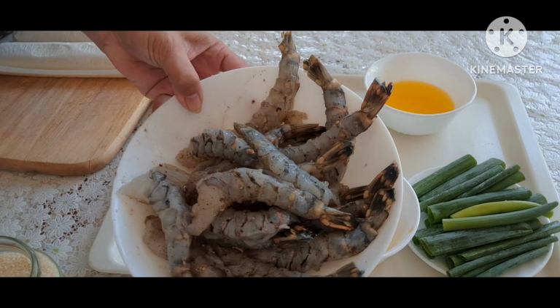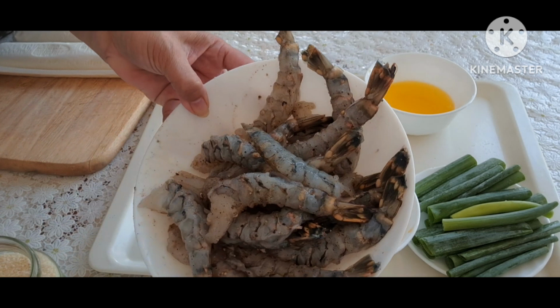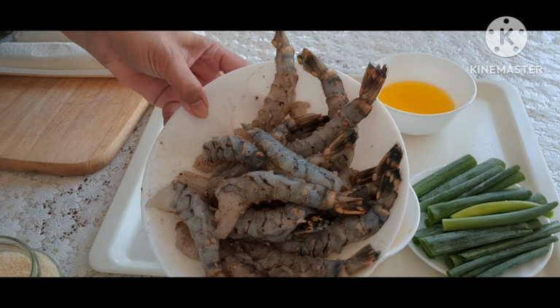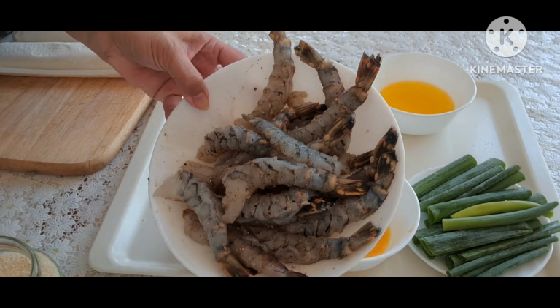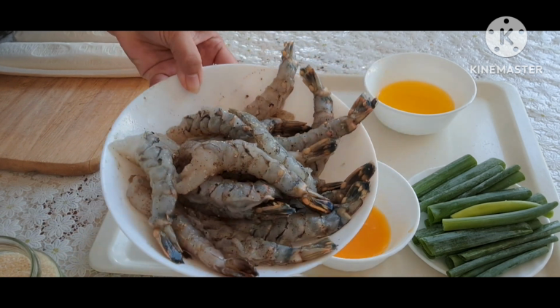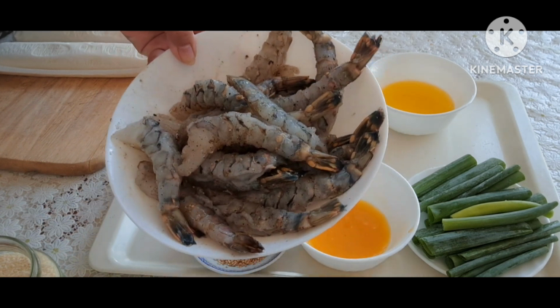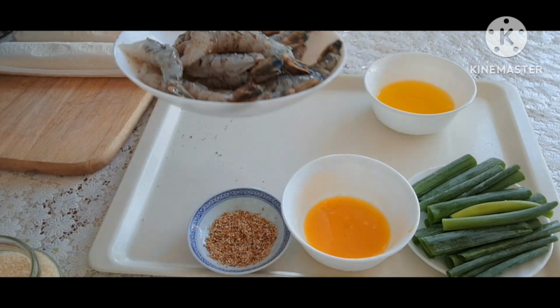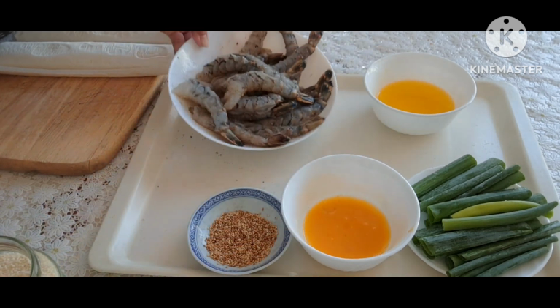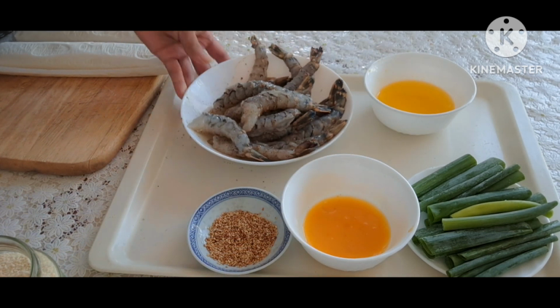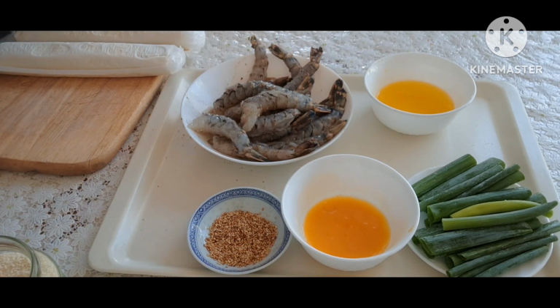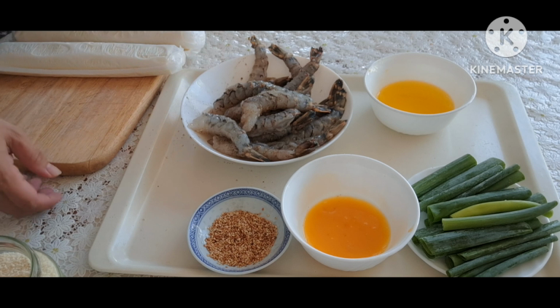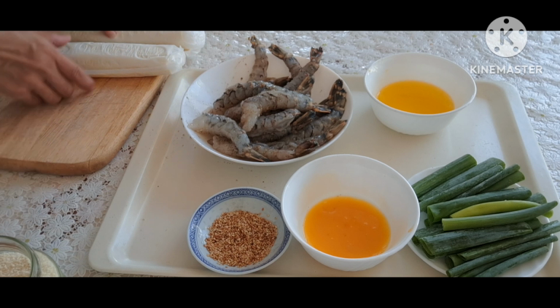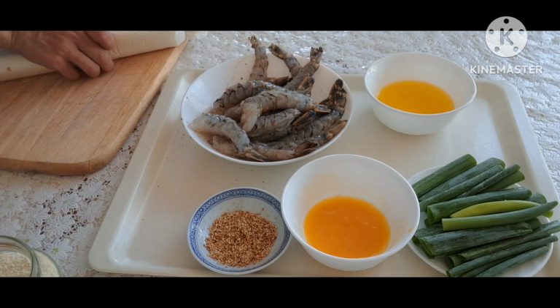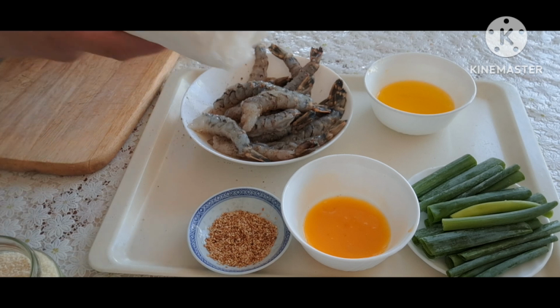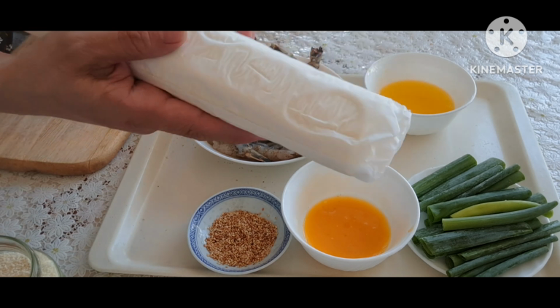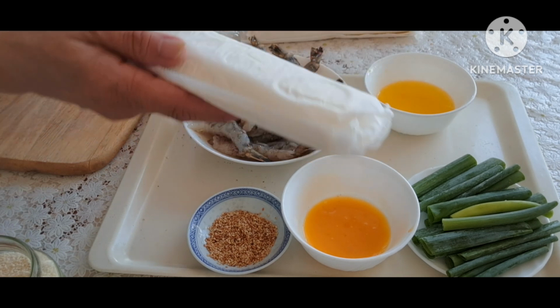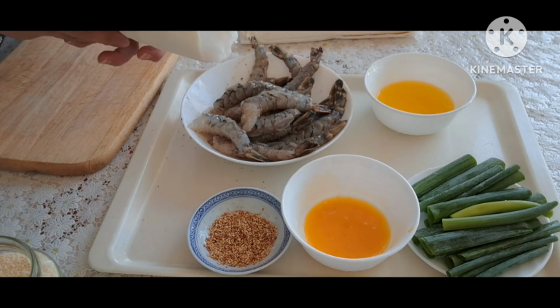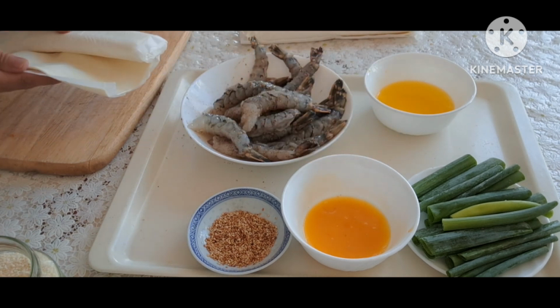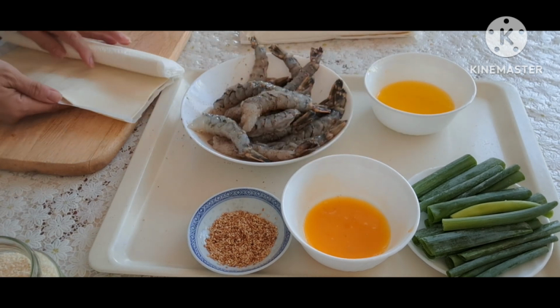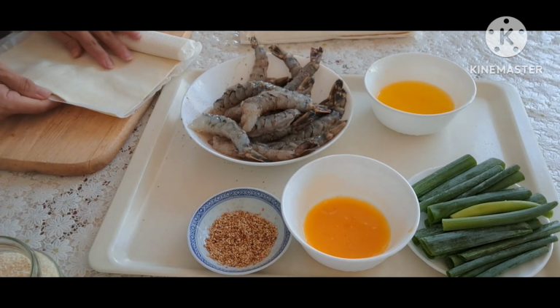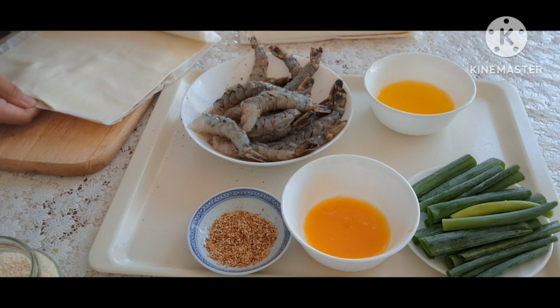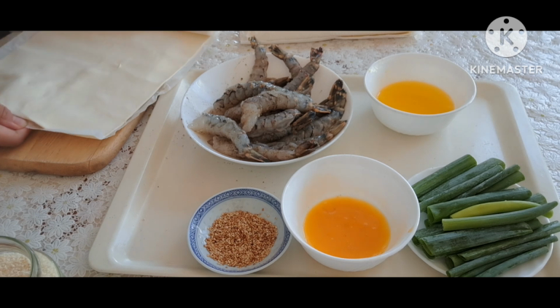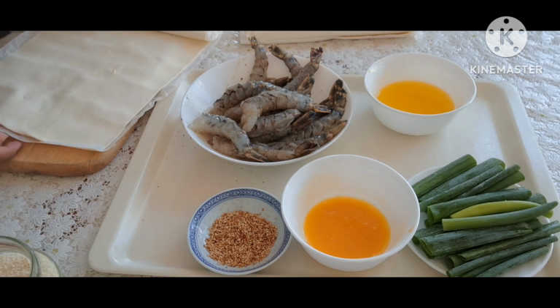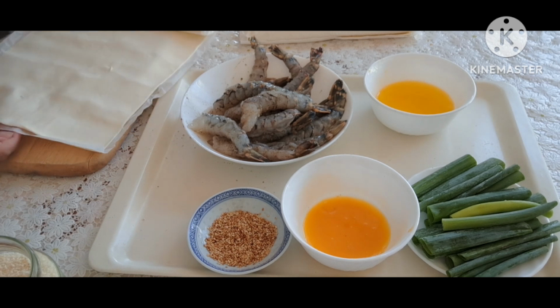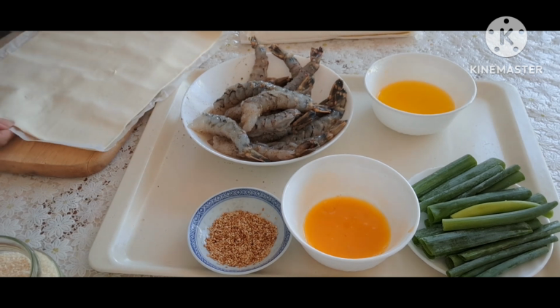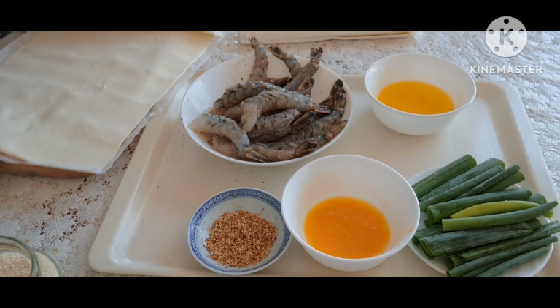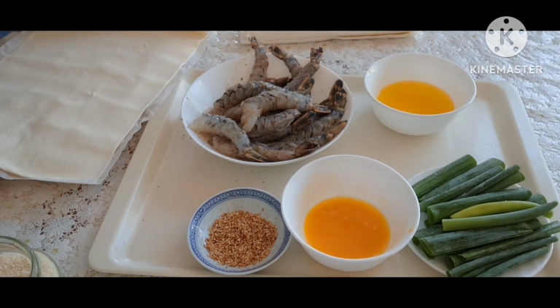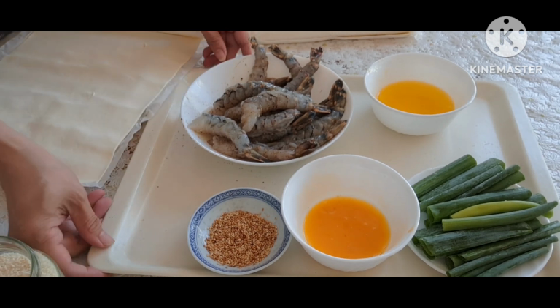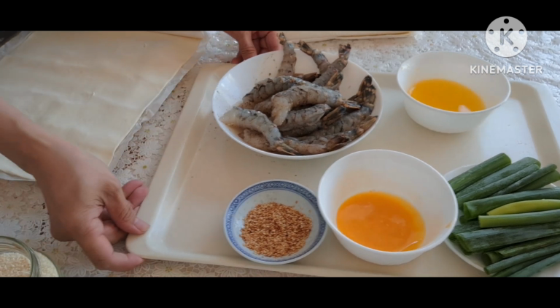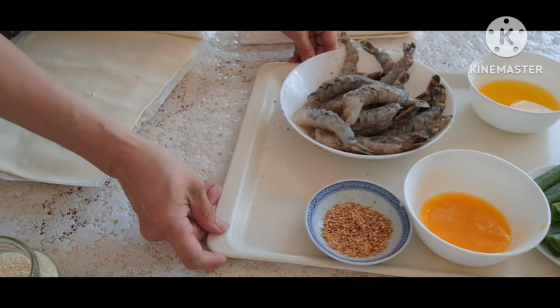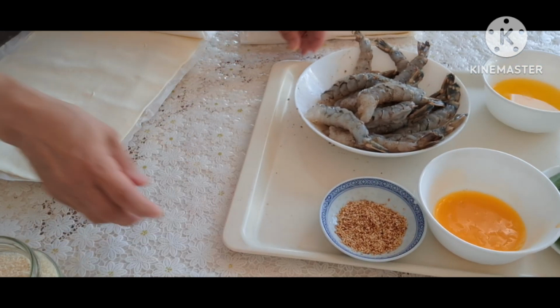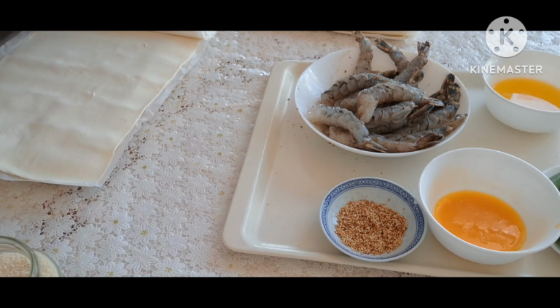Tôm đã được ướp xong gia vị. Bây giờ mình chuẩn bị đi cắt bột. Mình cắt bột thành 16 phần bằng nhau.